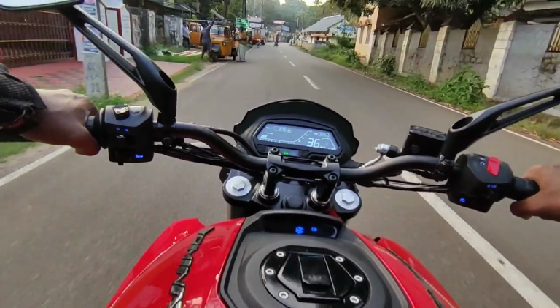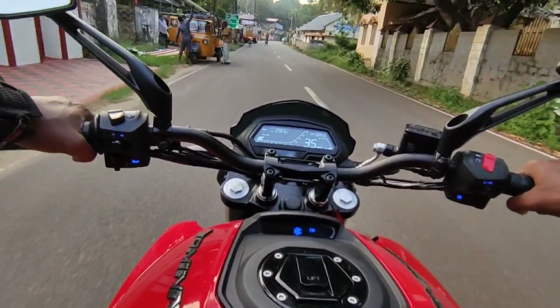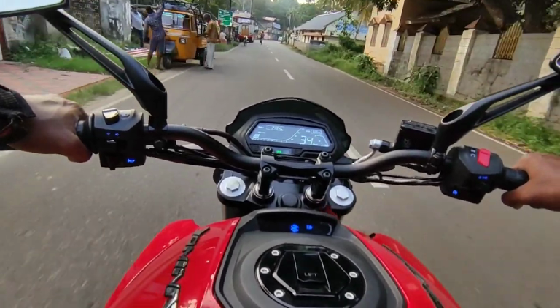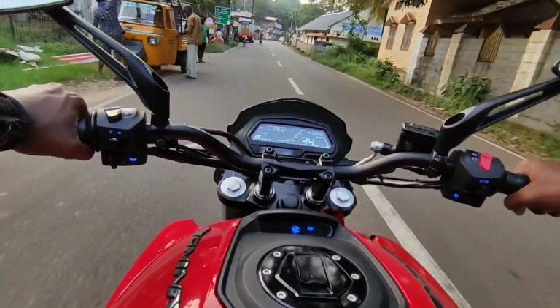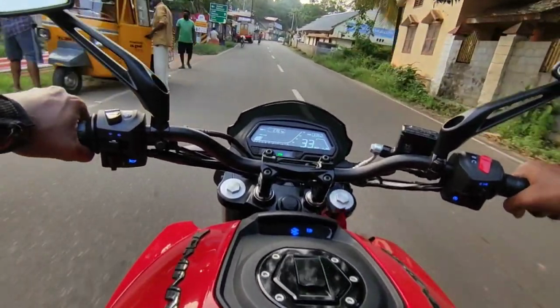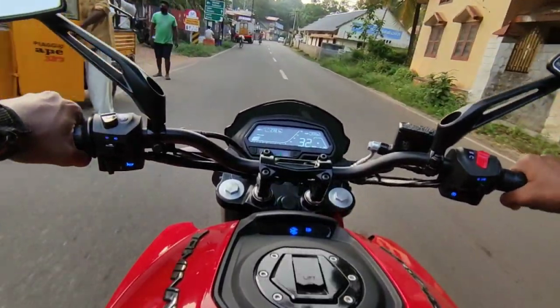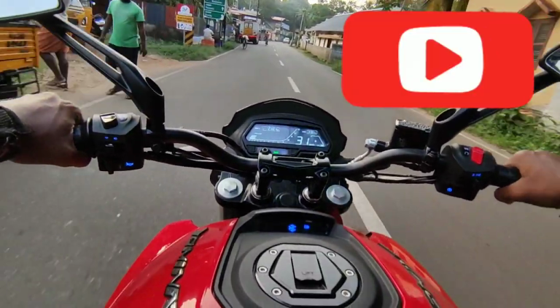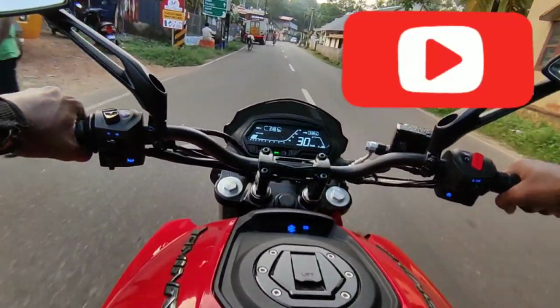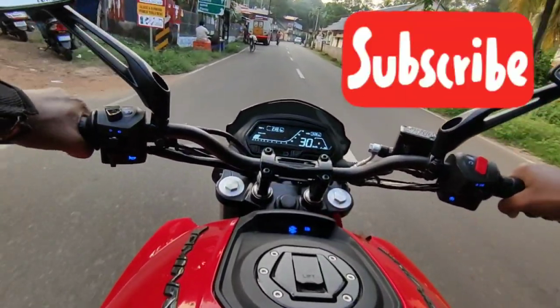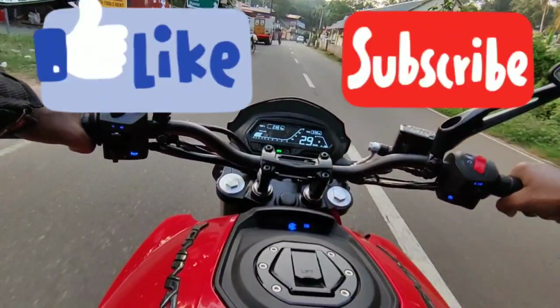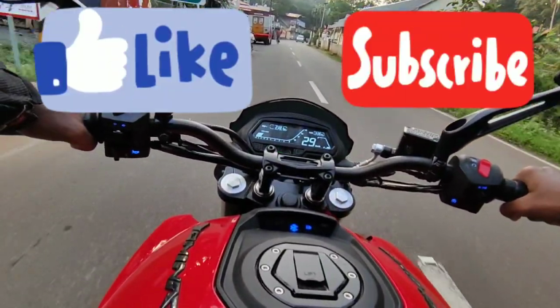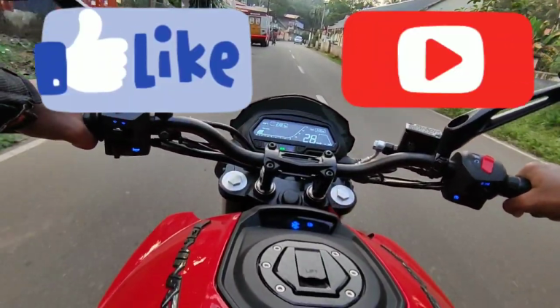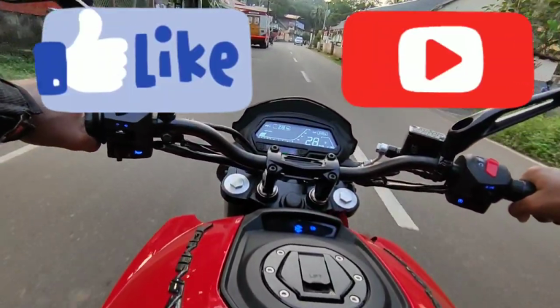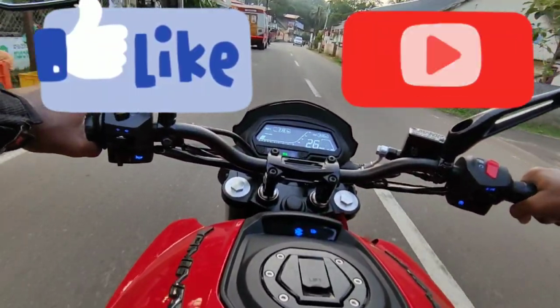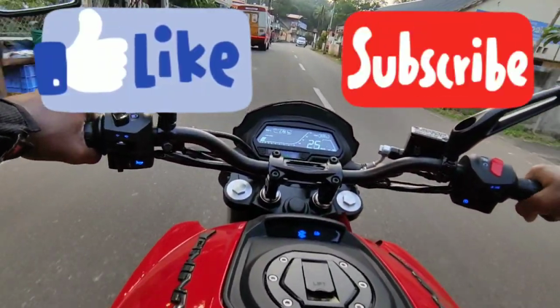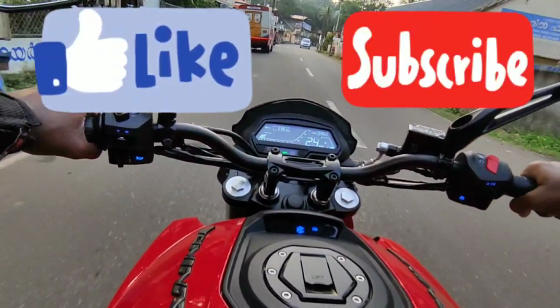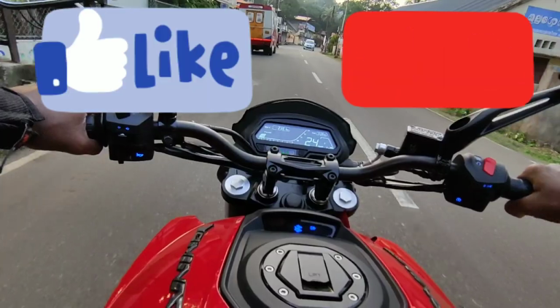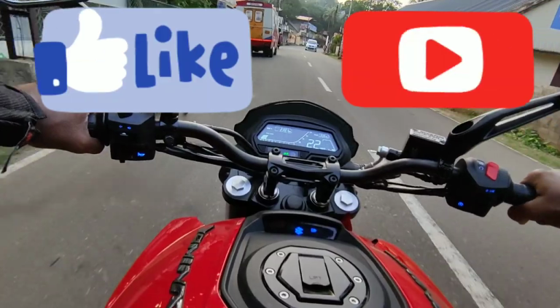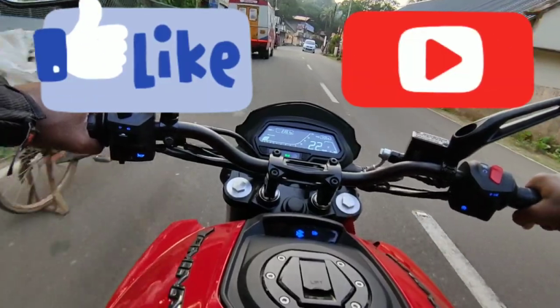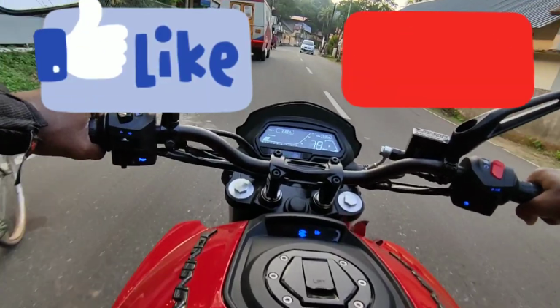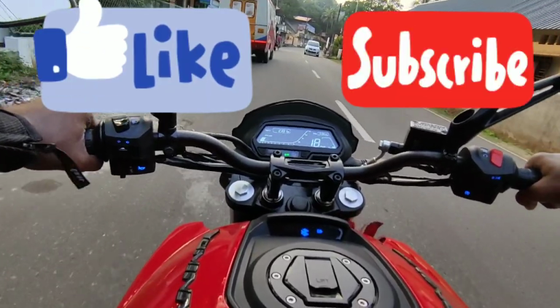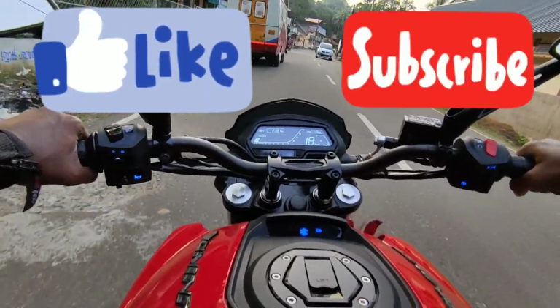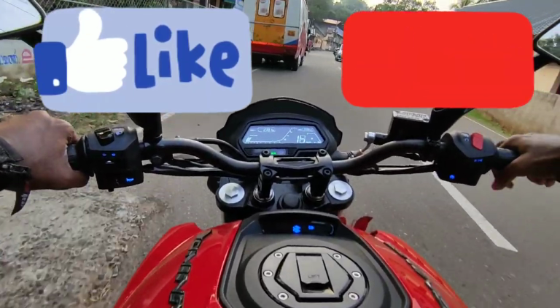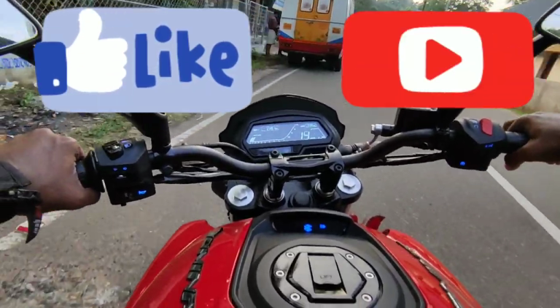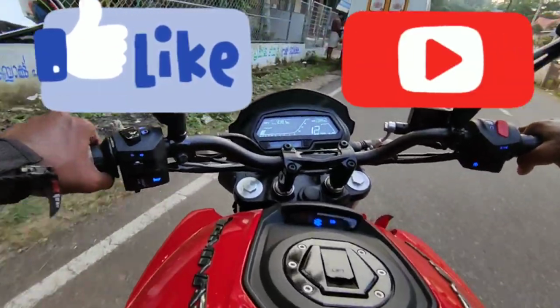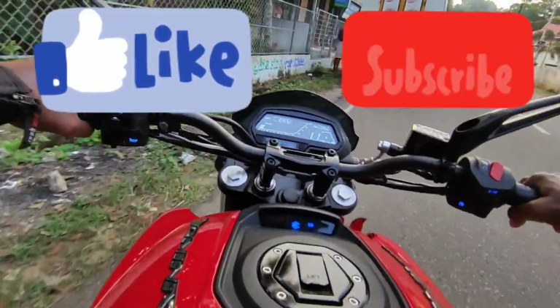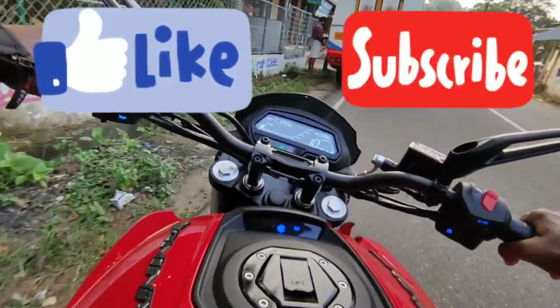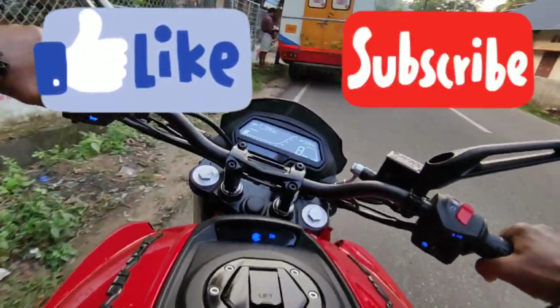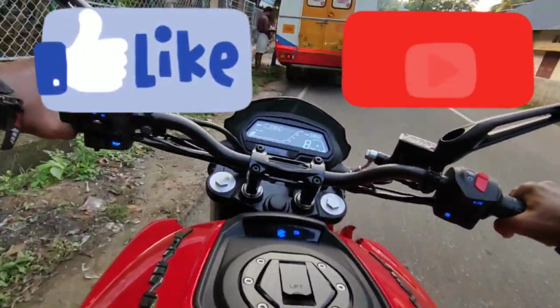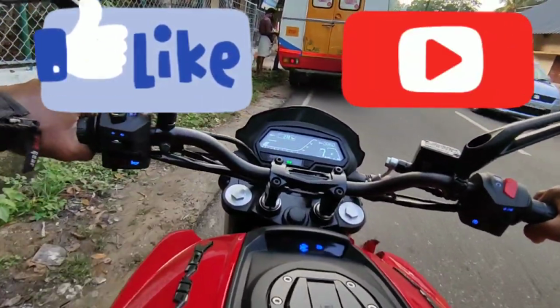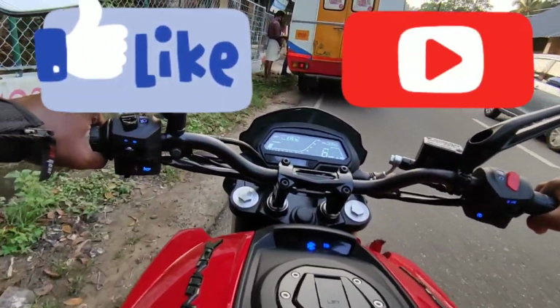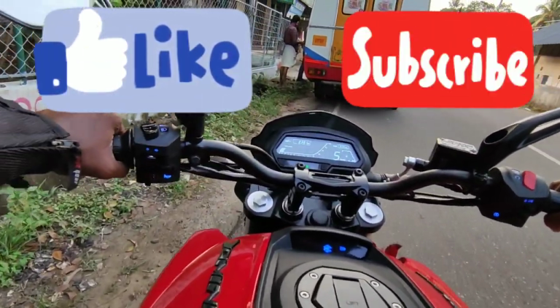If you like this video, please comment and subscribe to the channel. Bye!